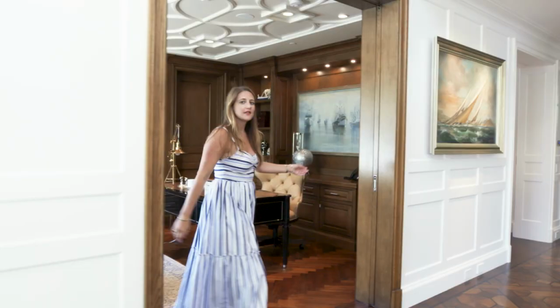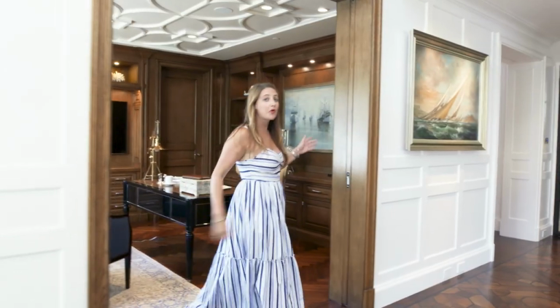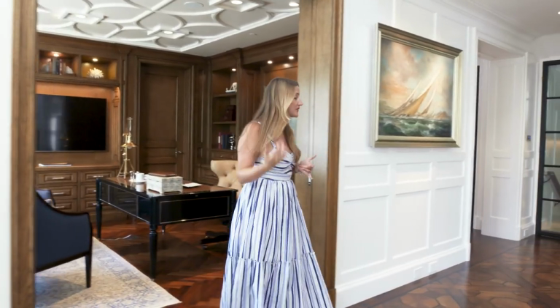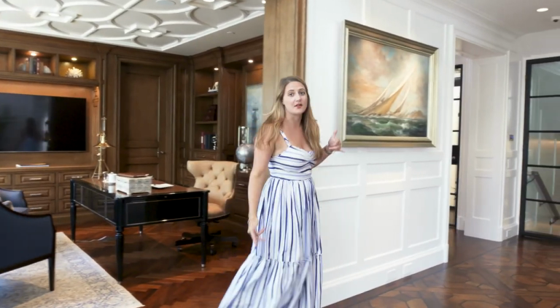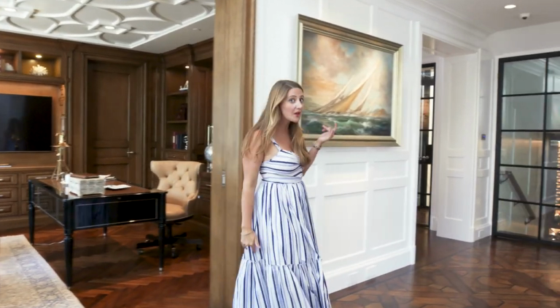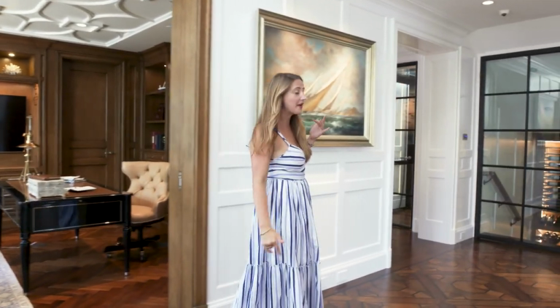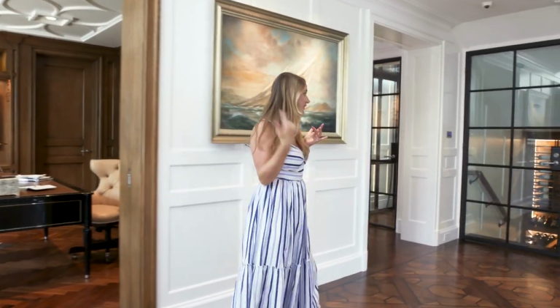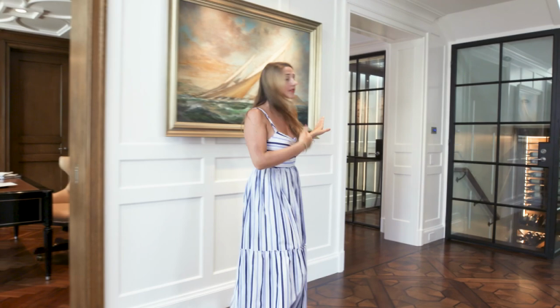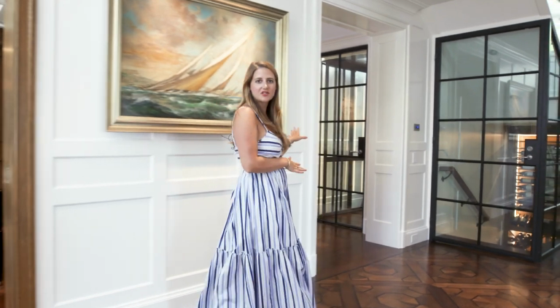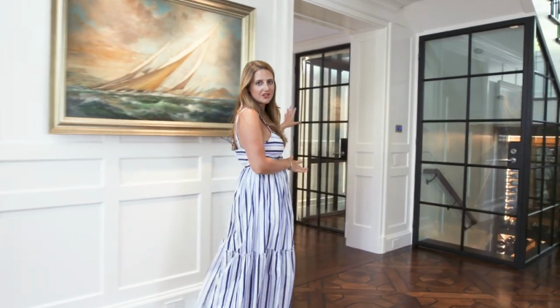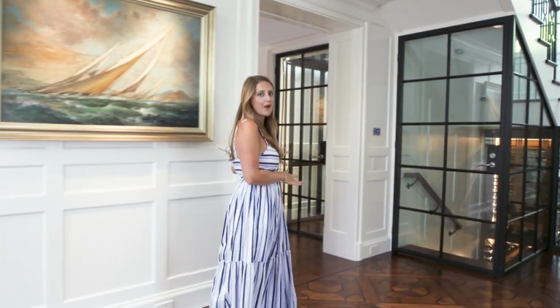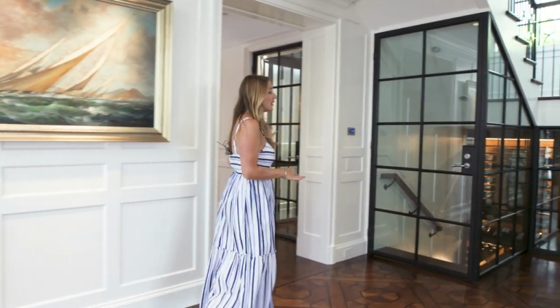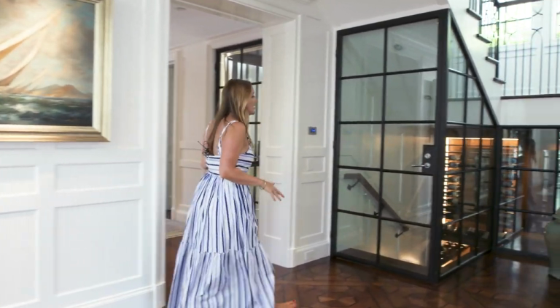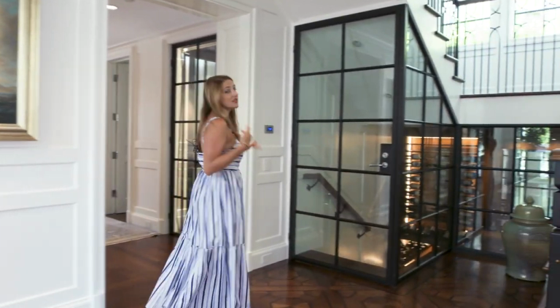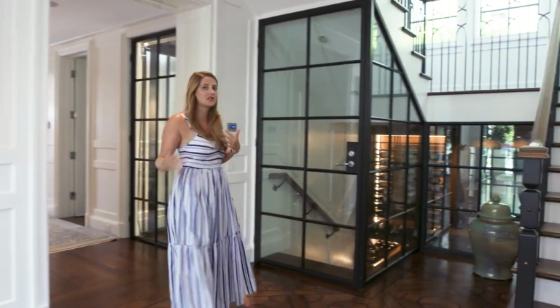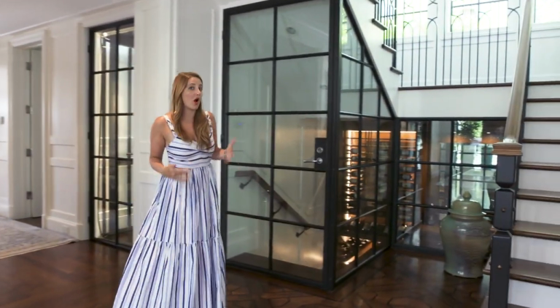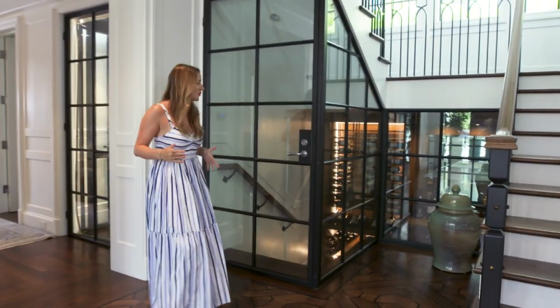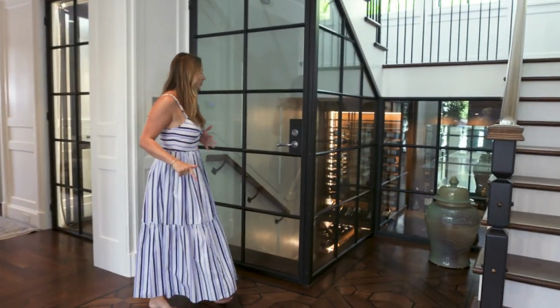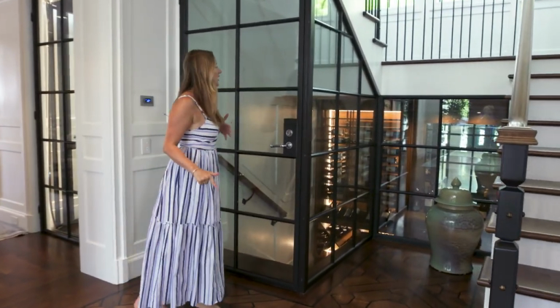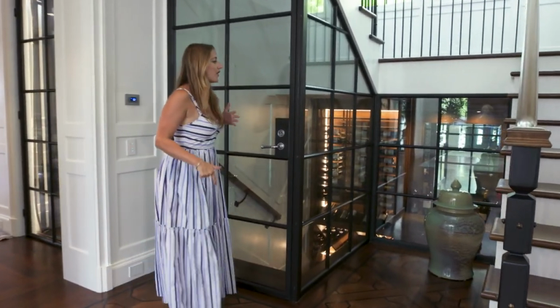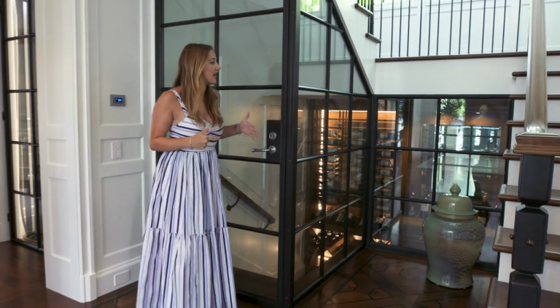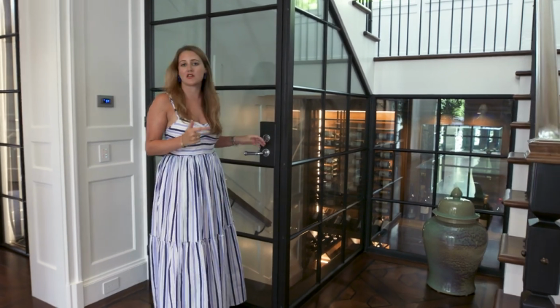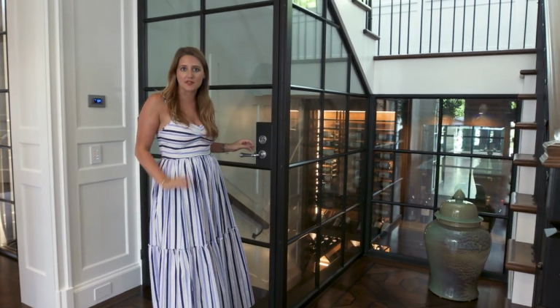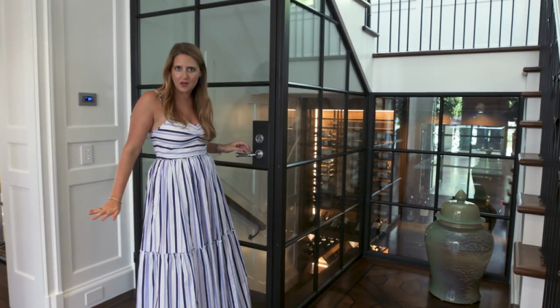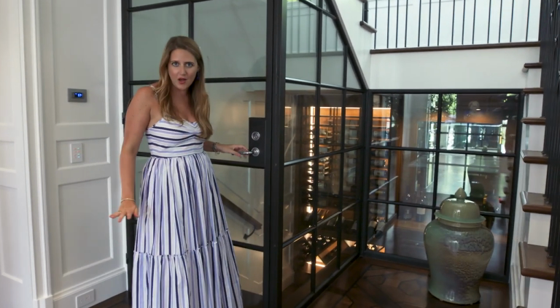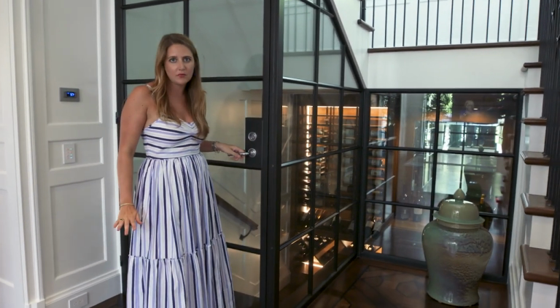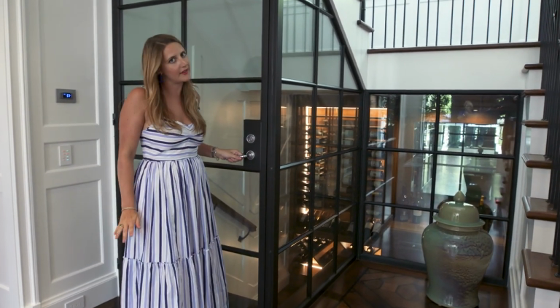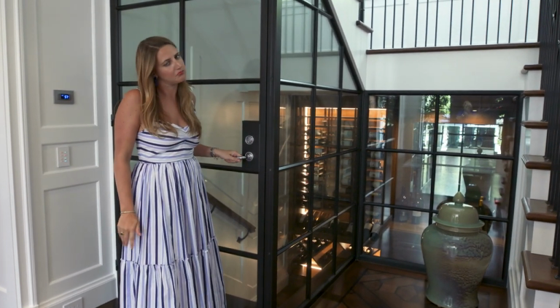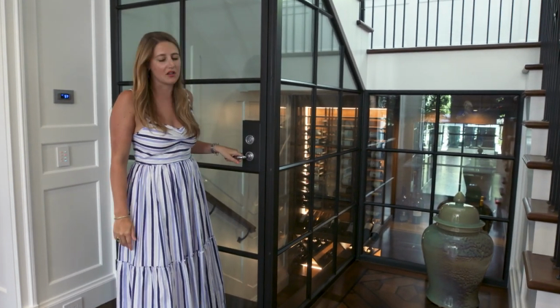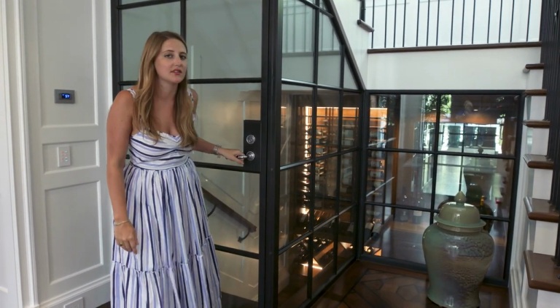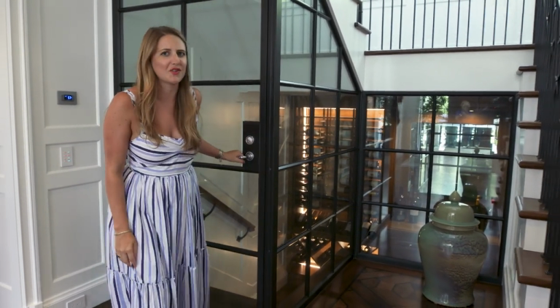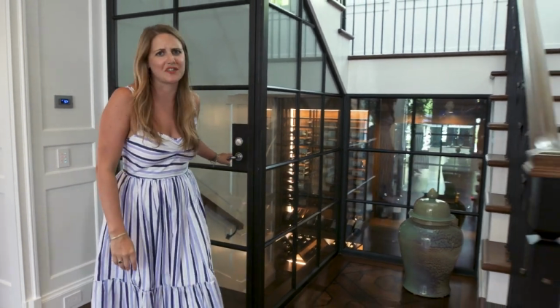Before we head upstairs, some of you may have noticed this mysterious little room back here. This is a custom wine storage room with racks for dozens of bottles of wine. And sadly, it's locked. So let's go upstairs.